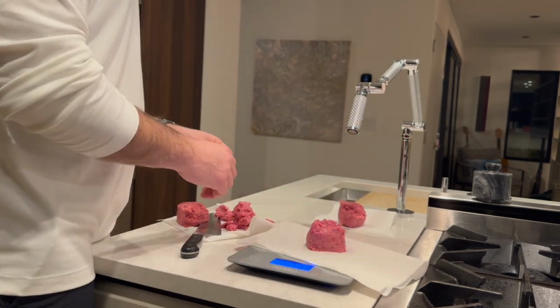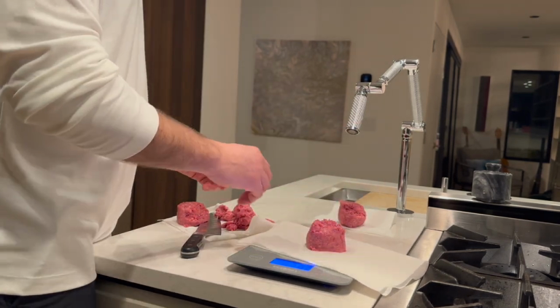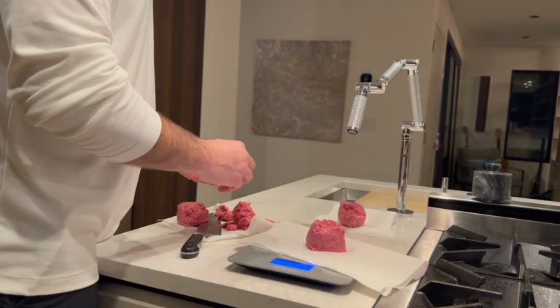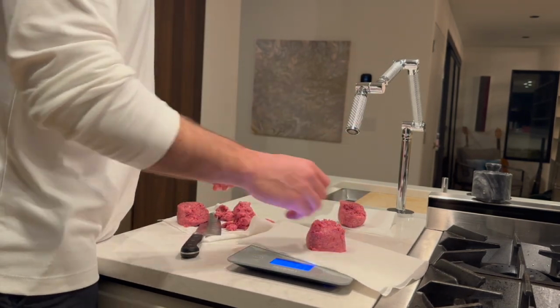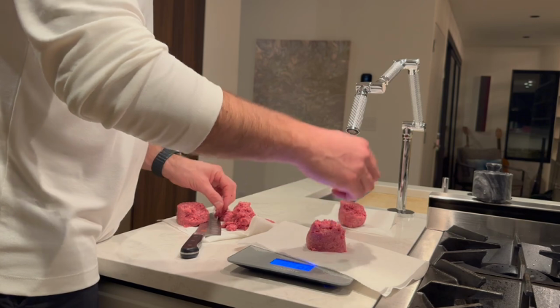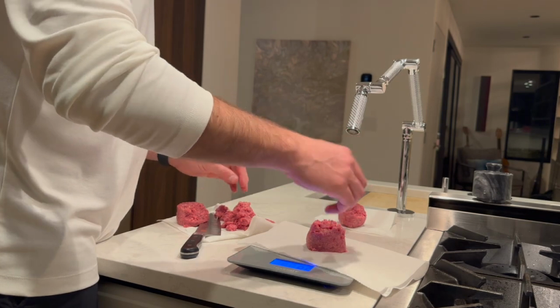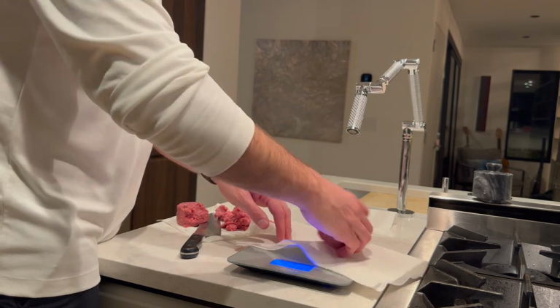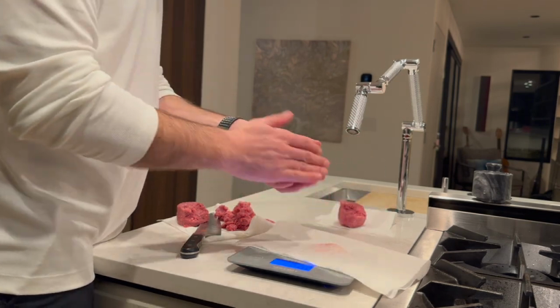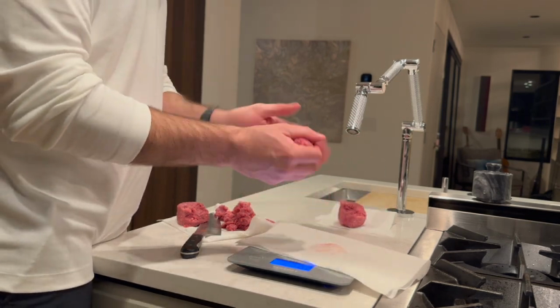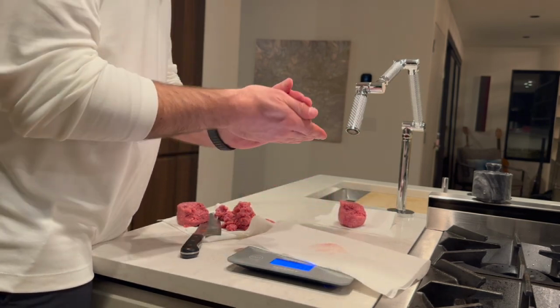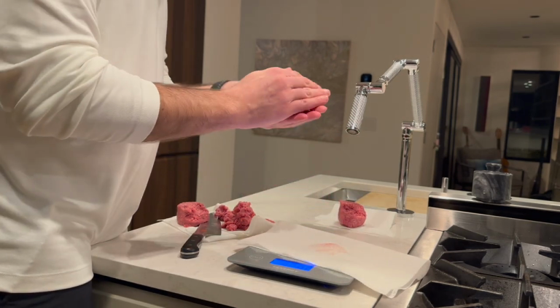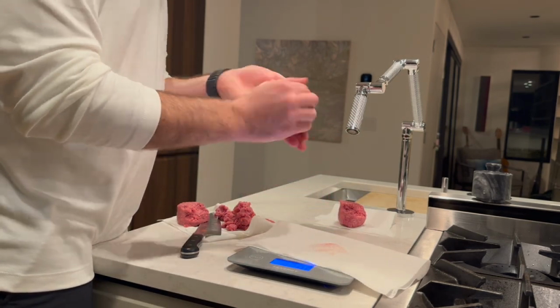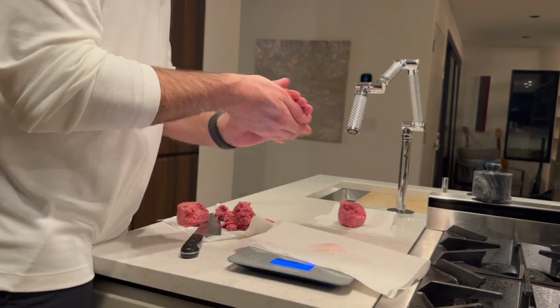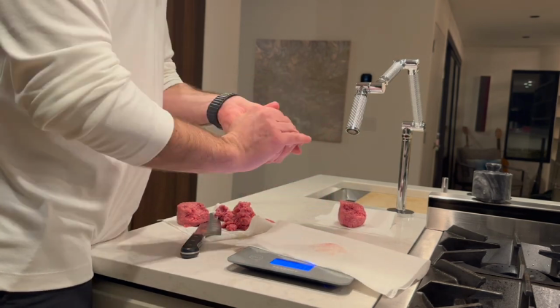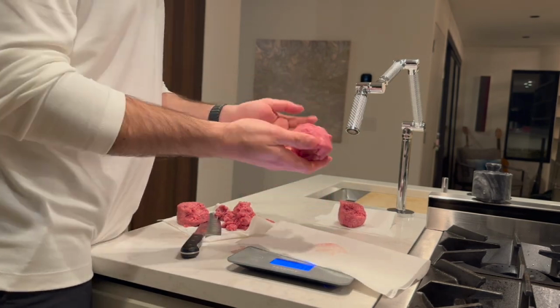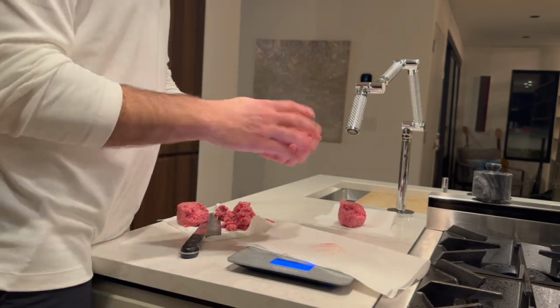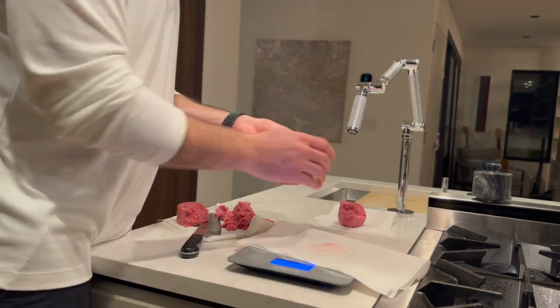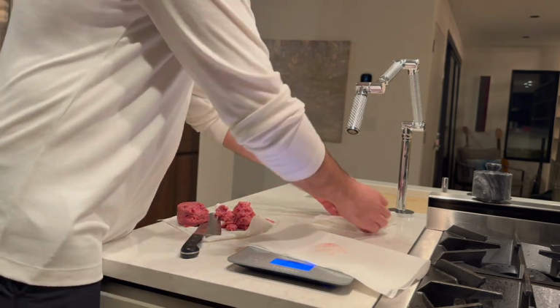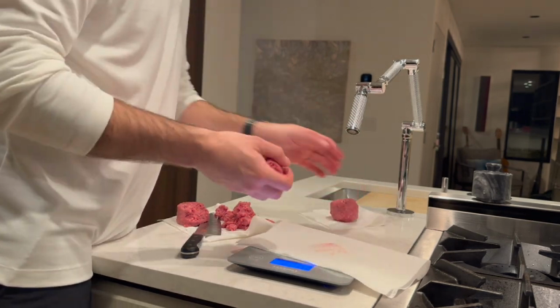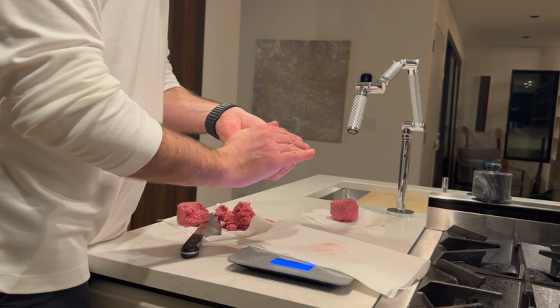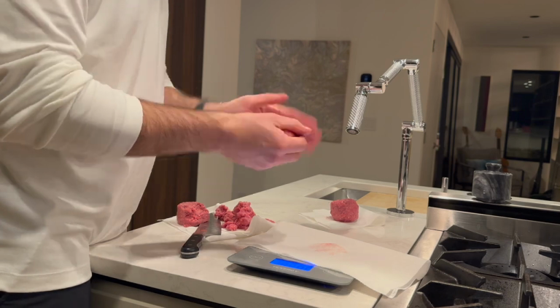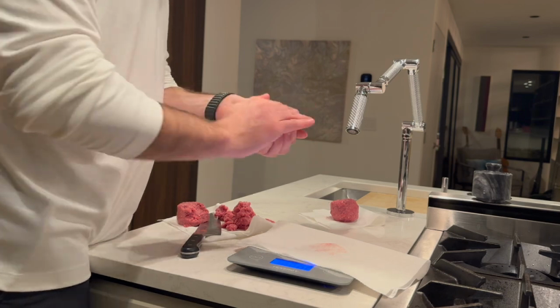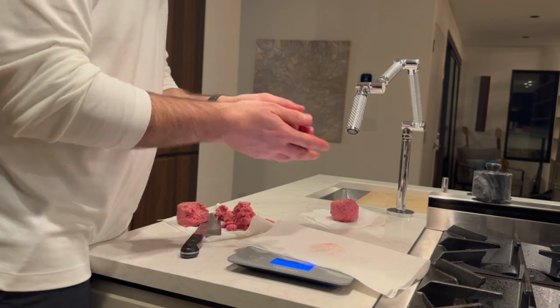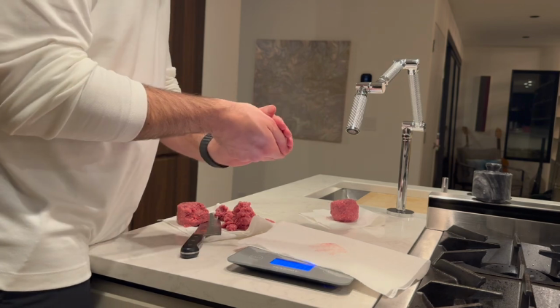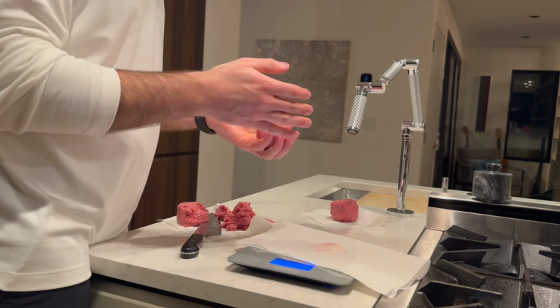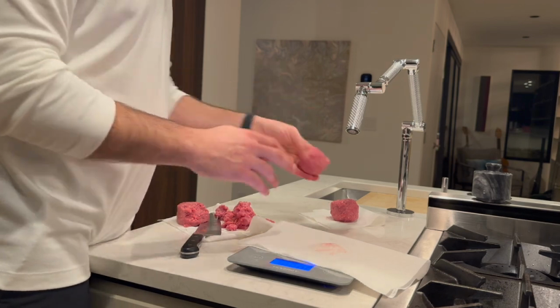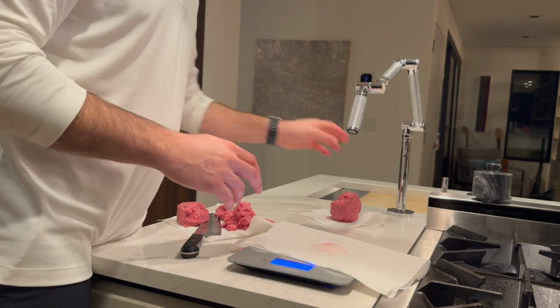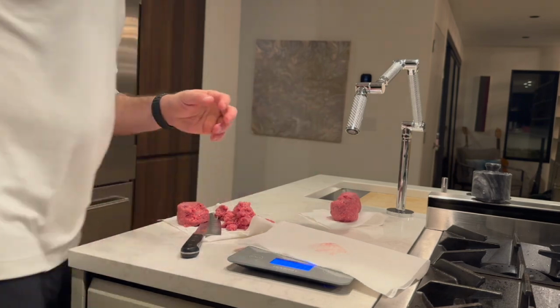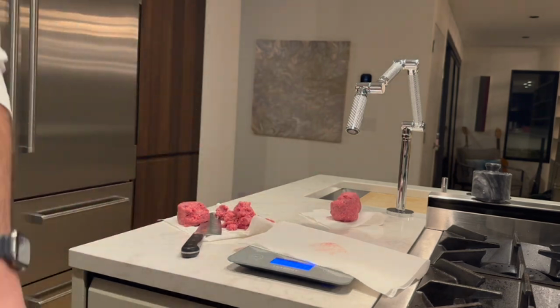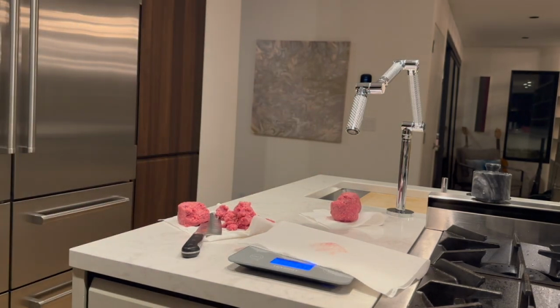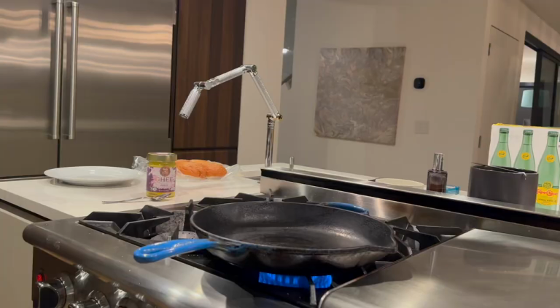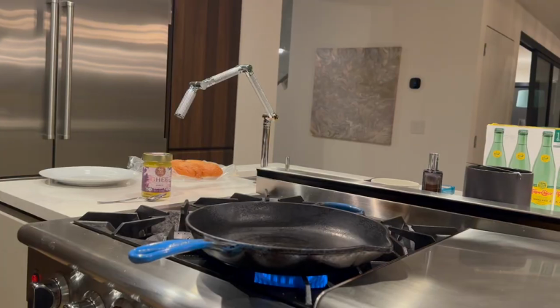Once I have that weighed and measured, I'm just going to roll it as quickly as I can into a ball and that is it. We don't season the meat — we don't mix any salt and pepper into the meat. That goes during the cooking process.